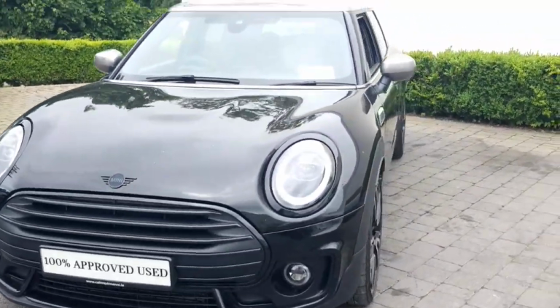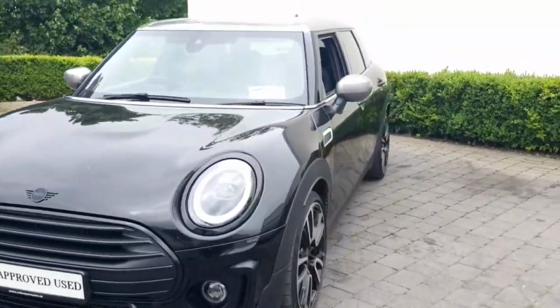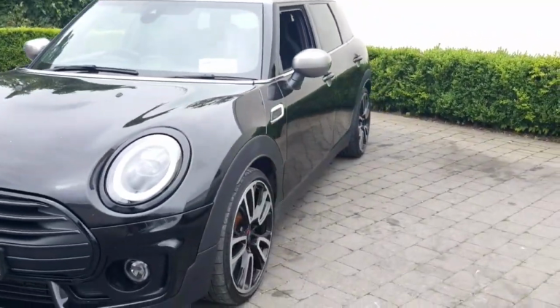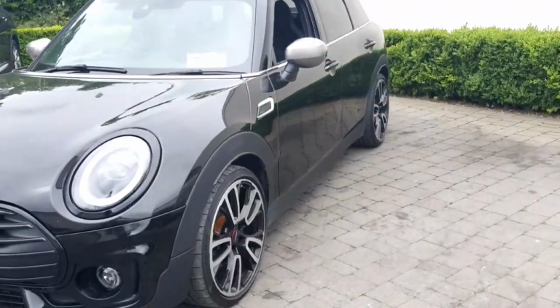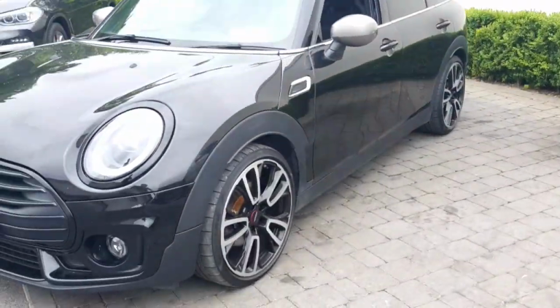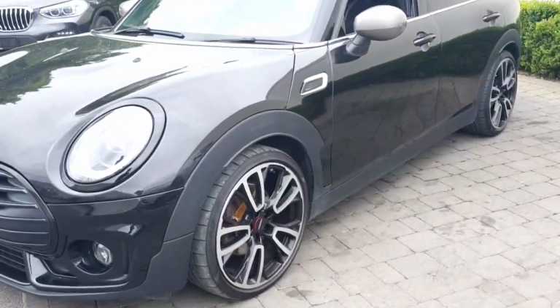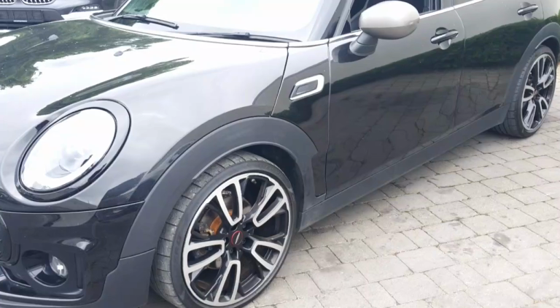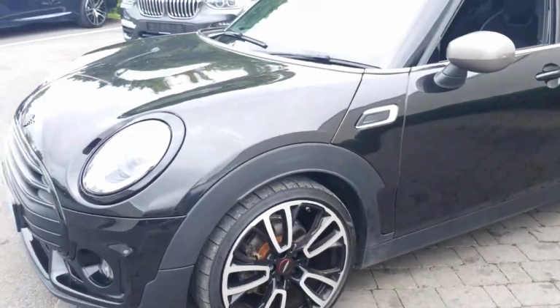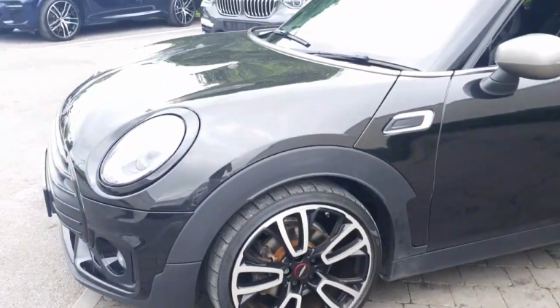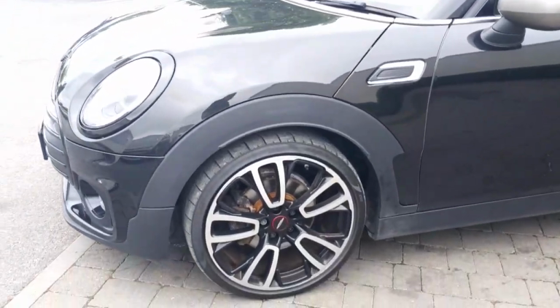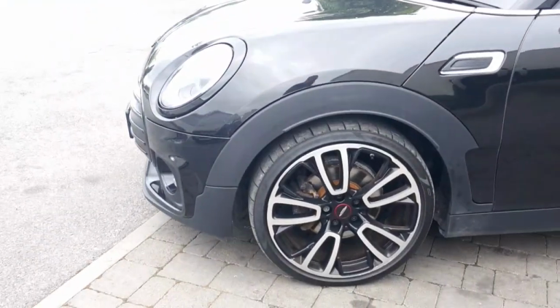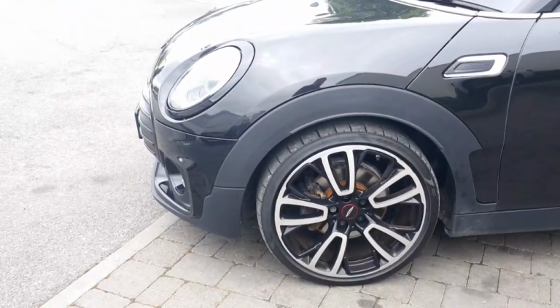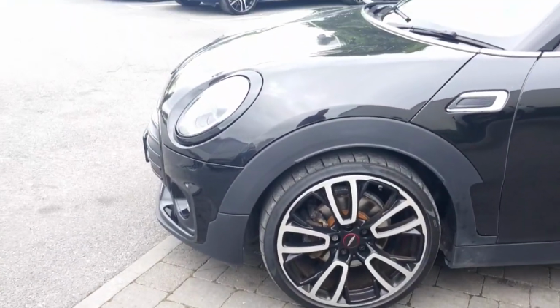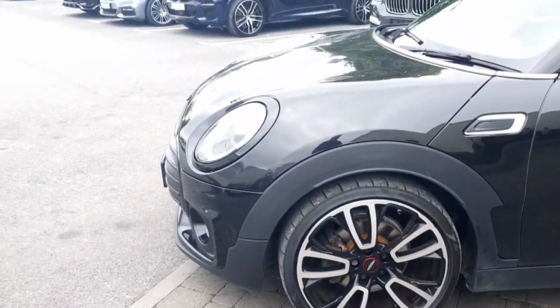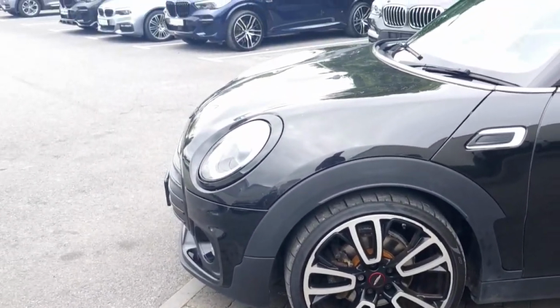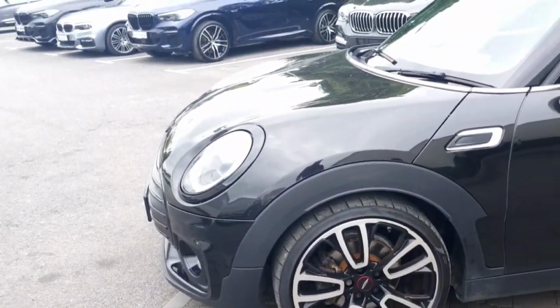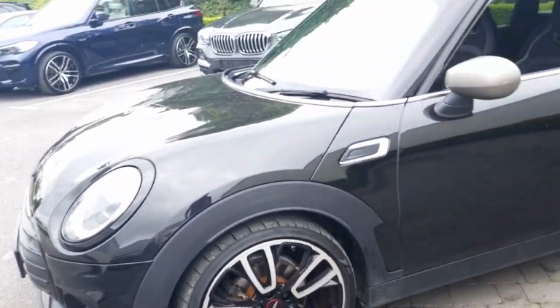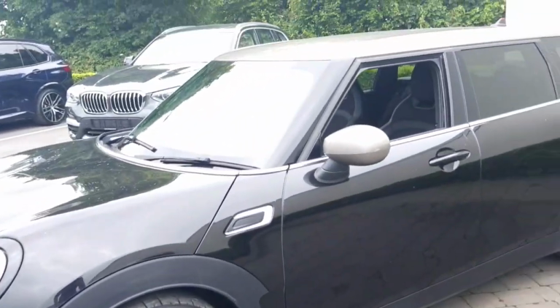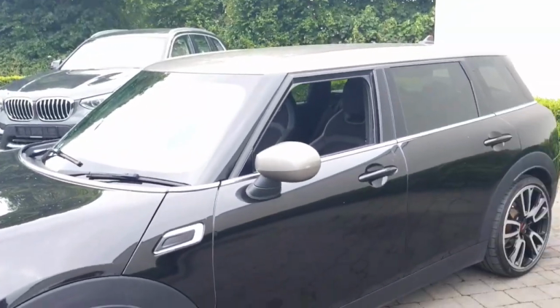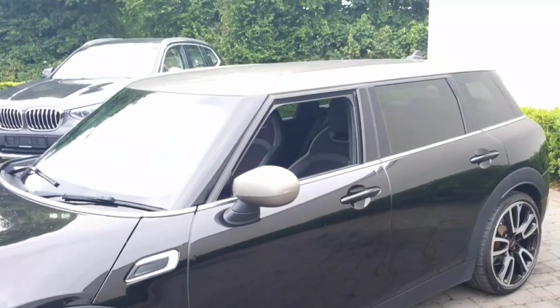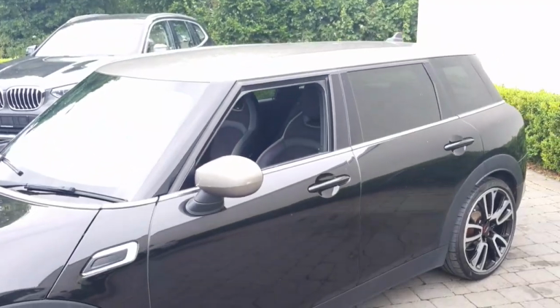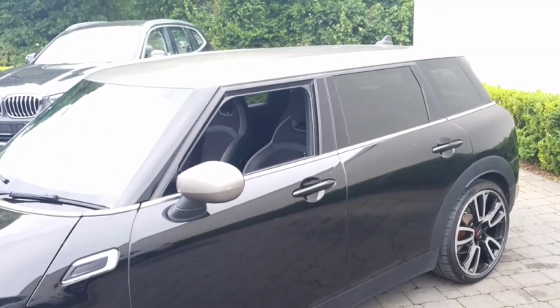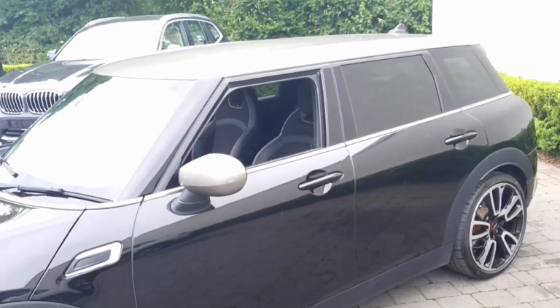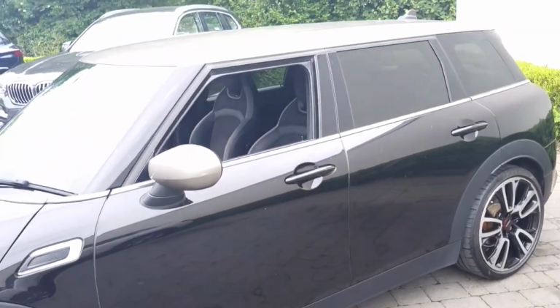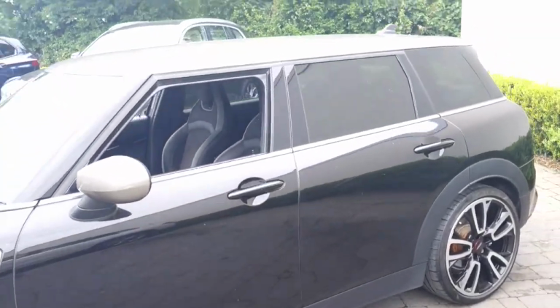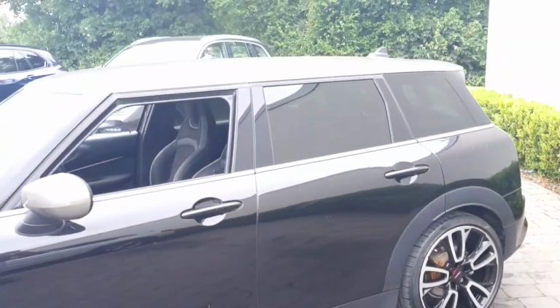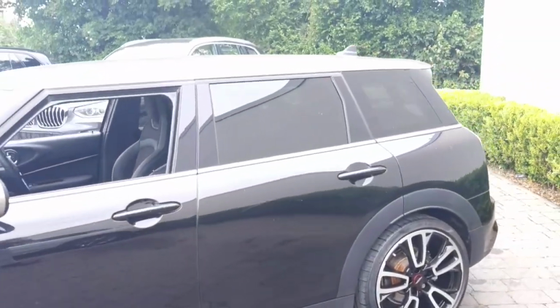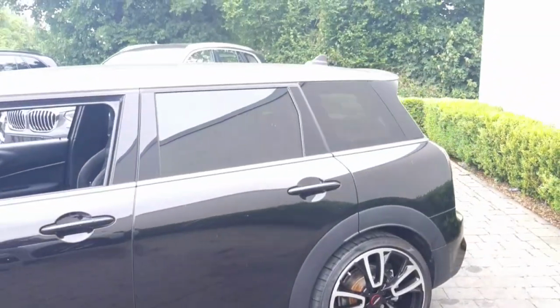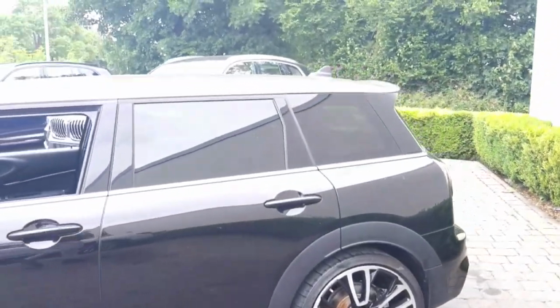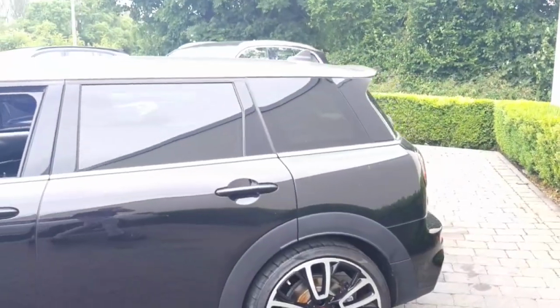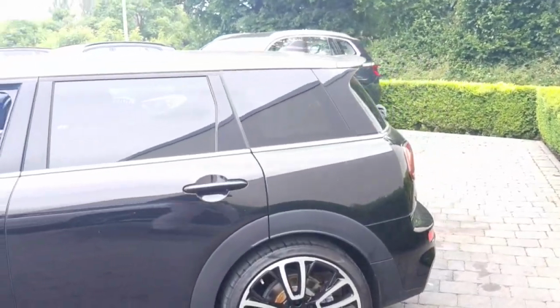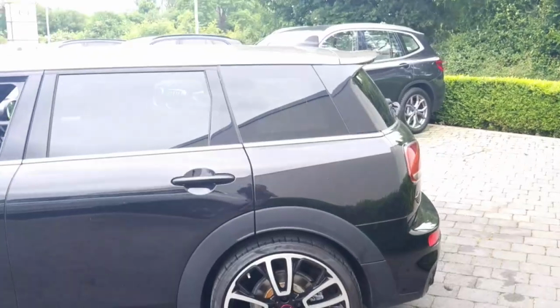It's sitting on 19 inch JCW alloy wheels, which are diamond cut — a beautiful wheel. With the Shadow Edition we also get the silver roof and silver mirror caps, plus rare sun protection glass.